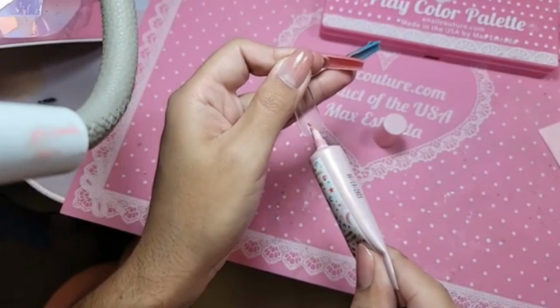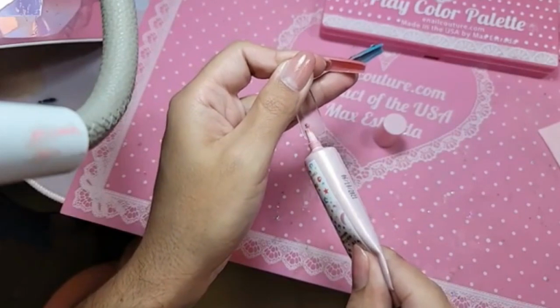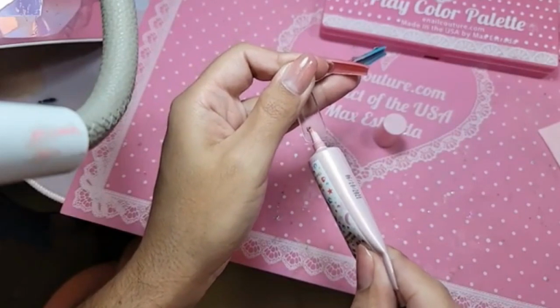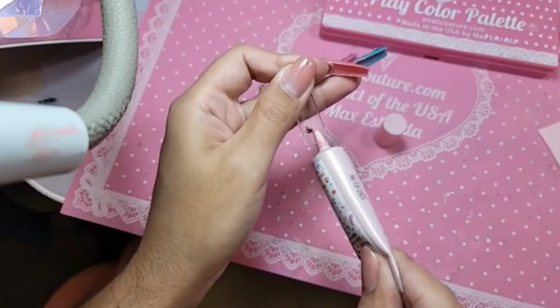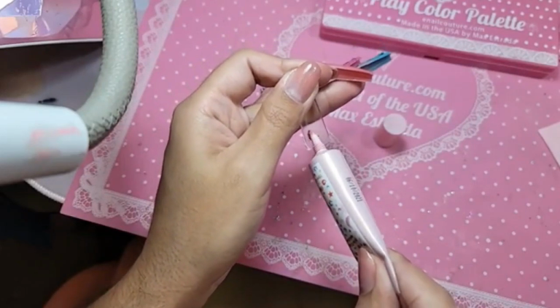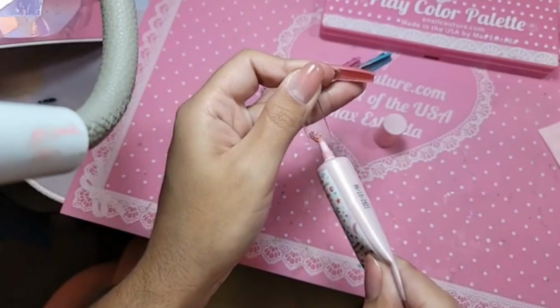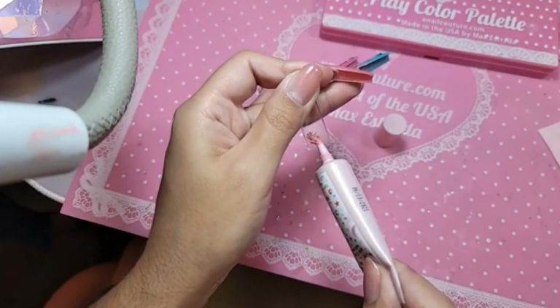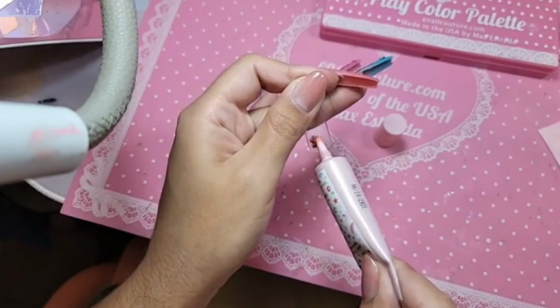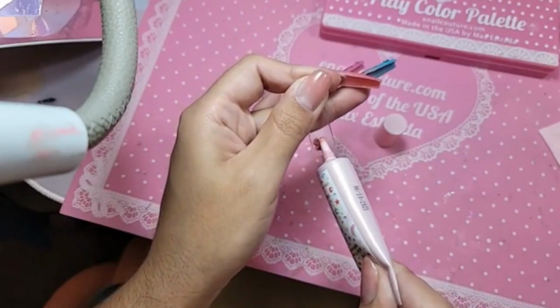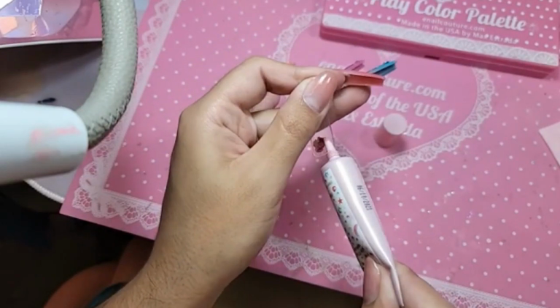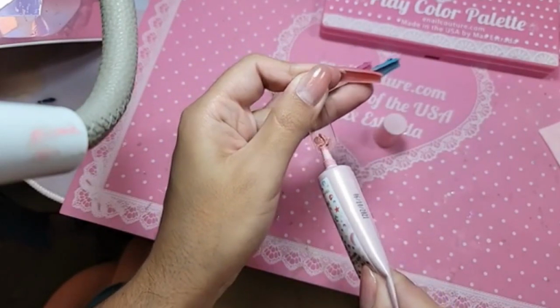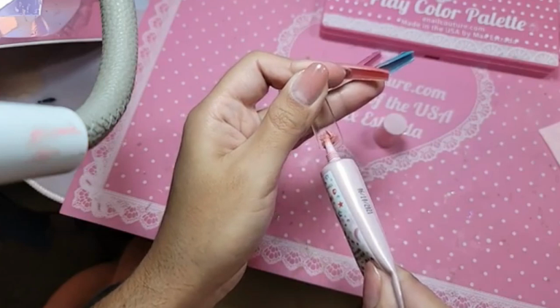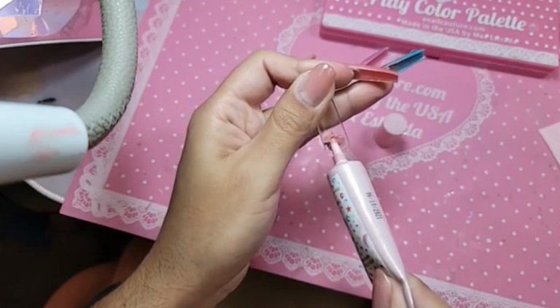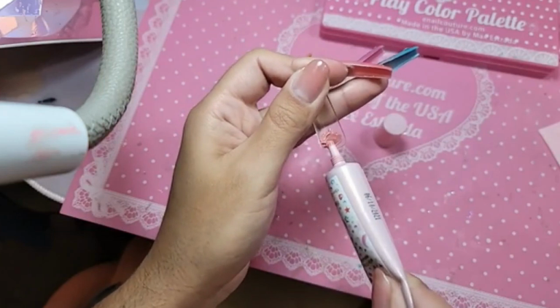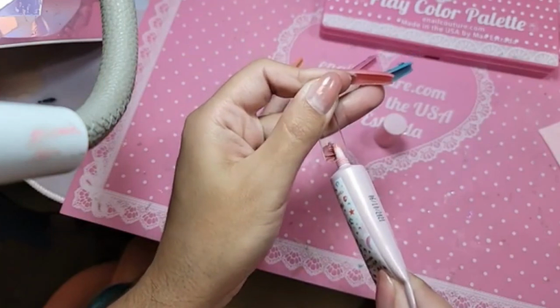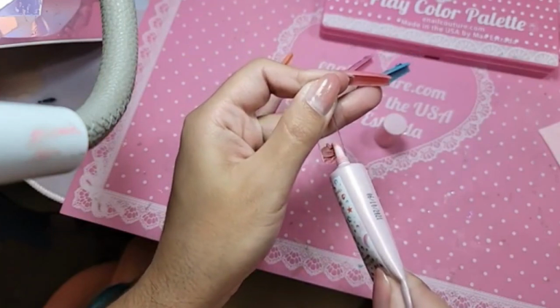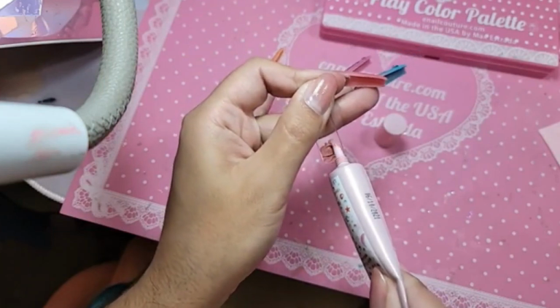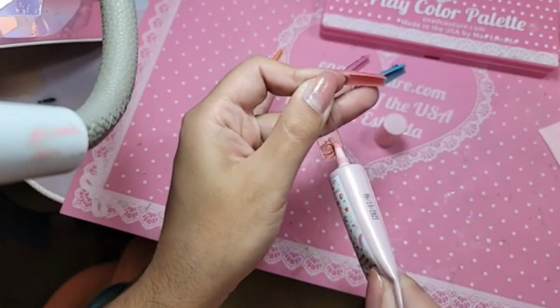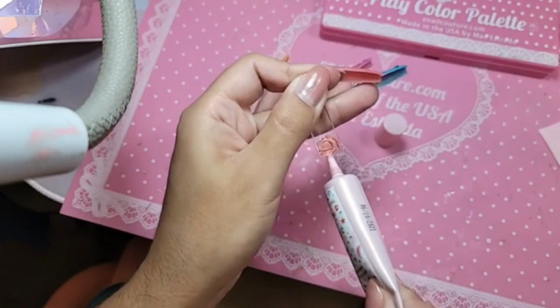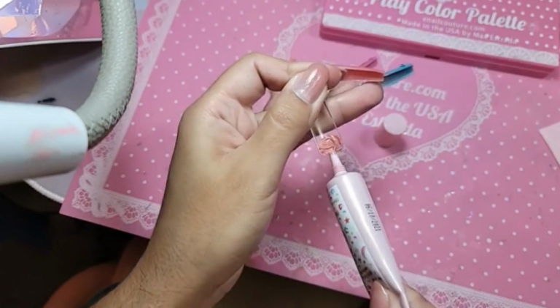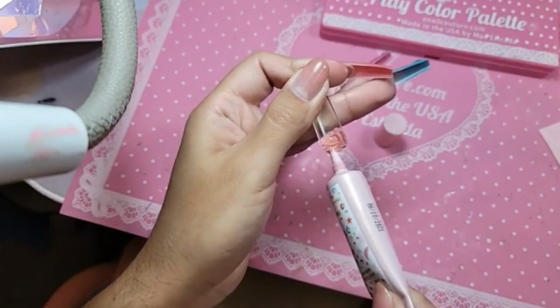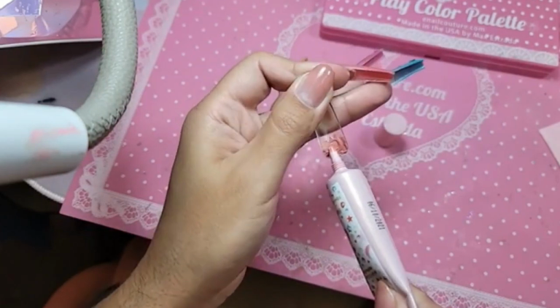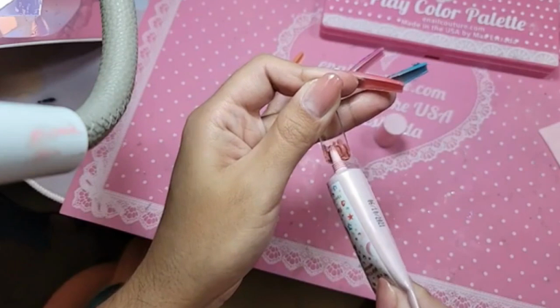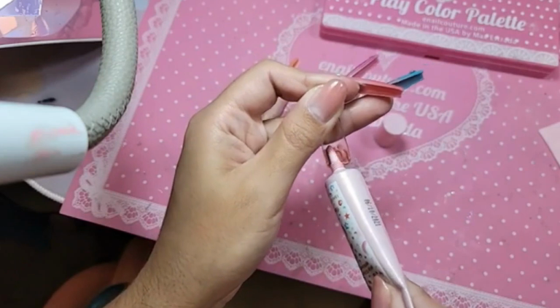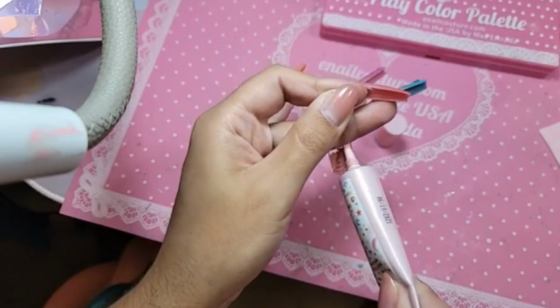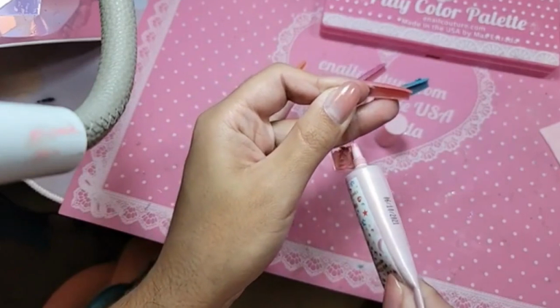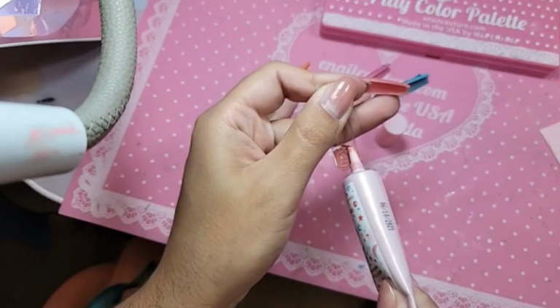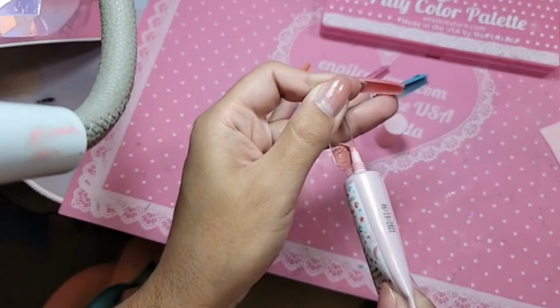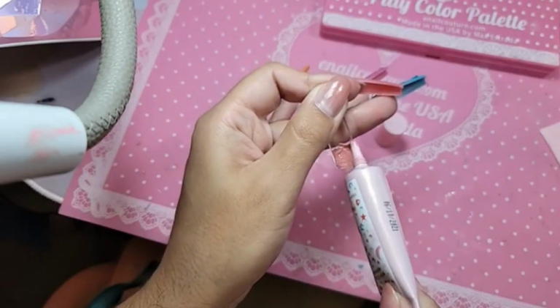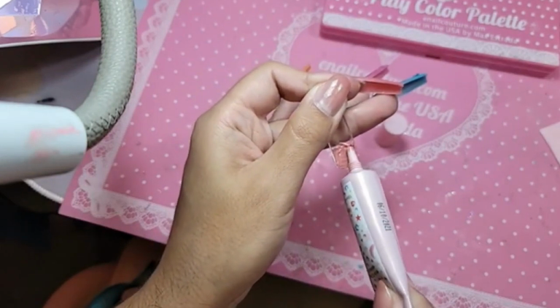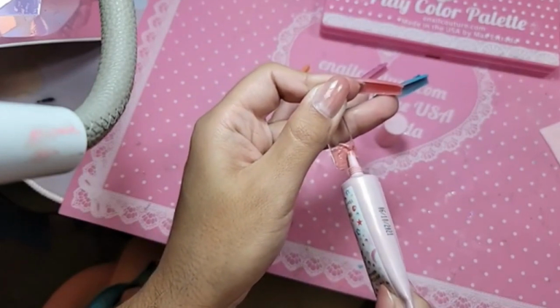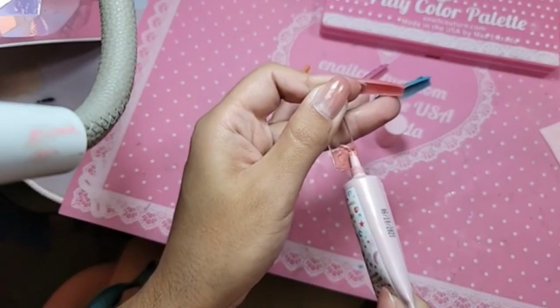So we're going to squeeze a little bit in here on the nail bed and use the nozzle or the neck of the bottle to spread it out.